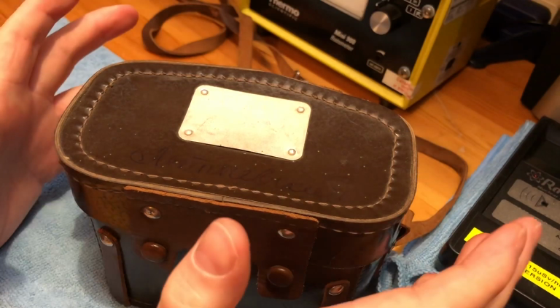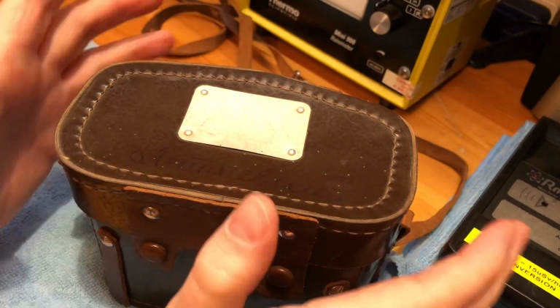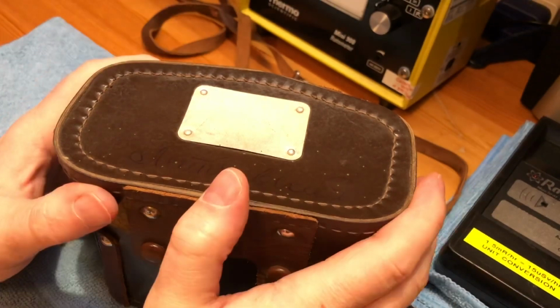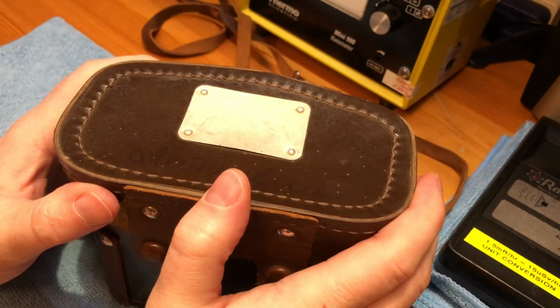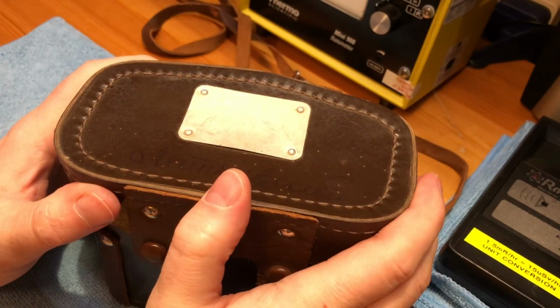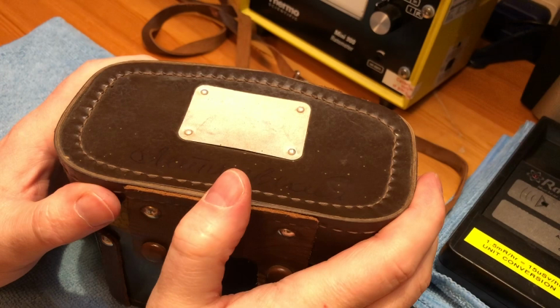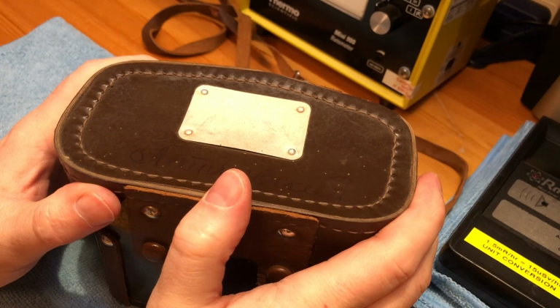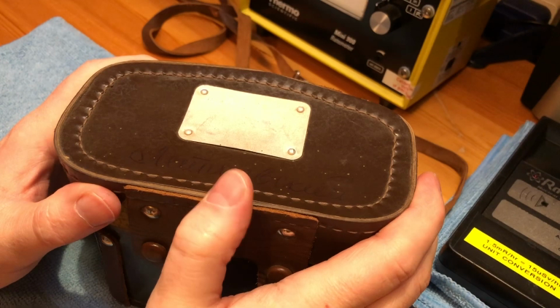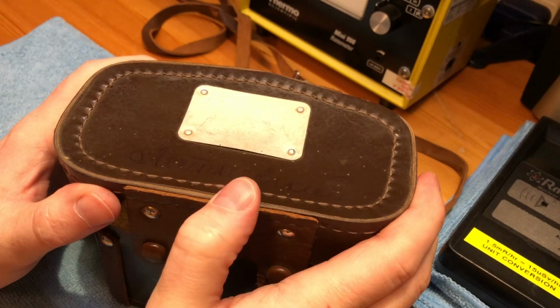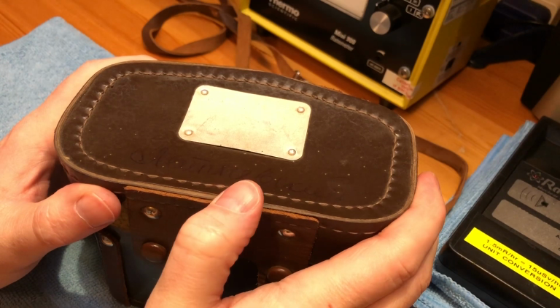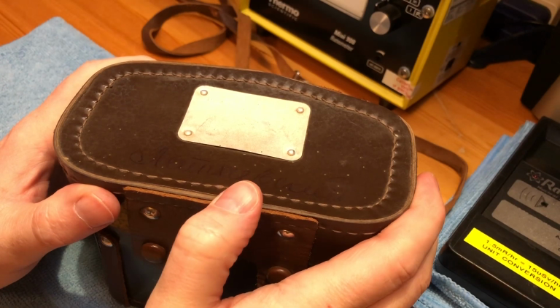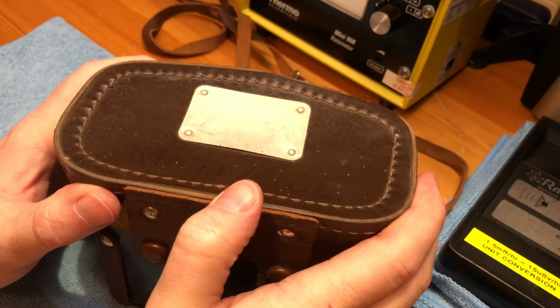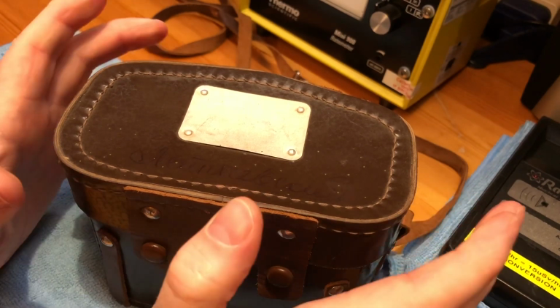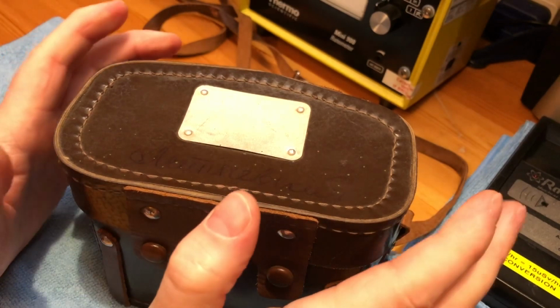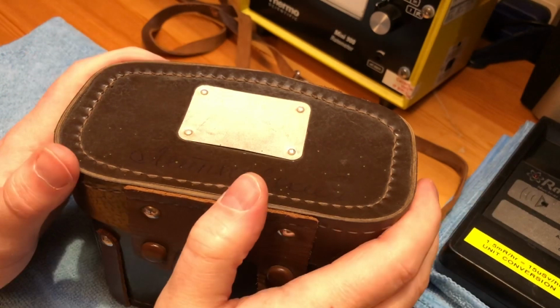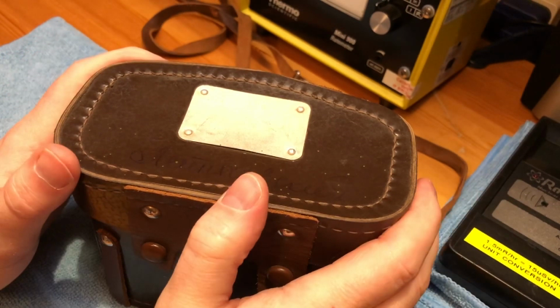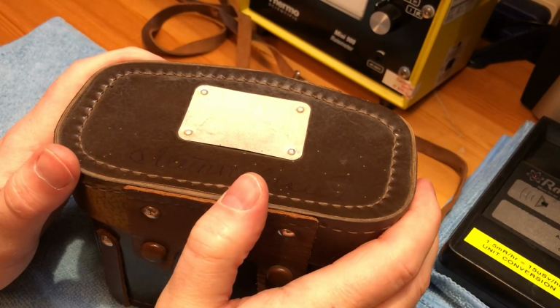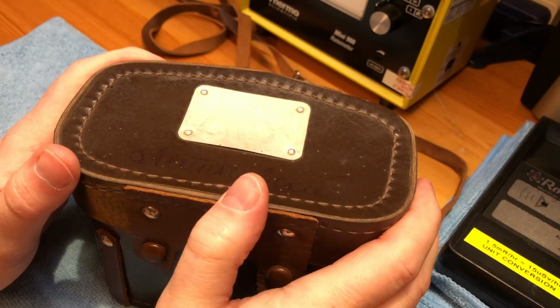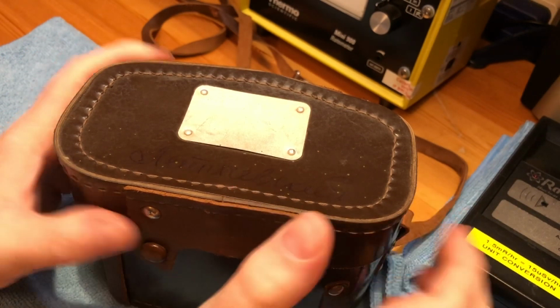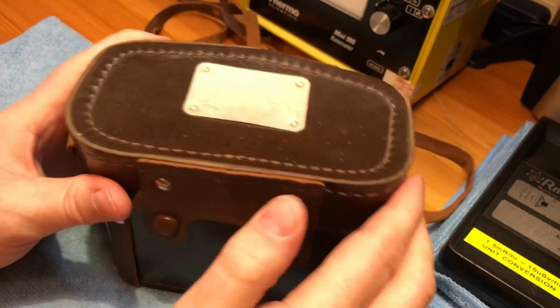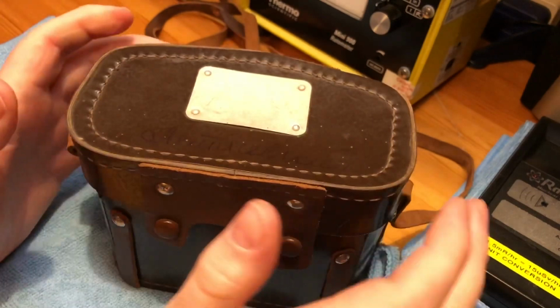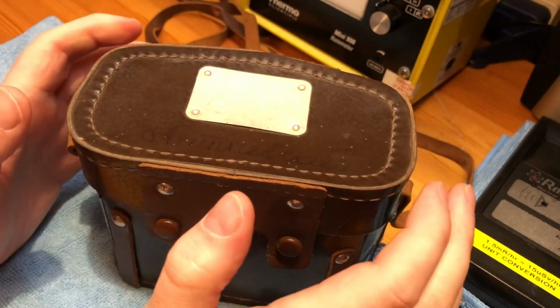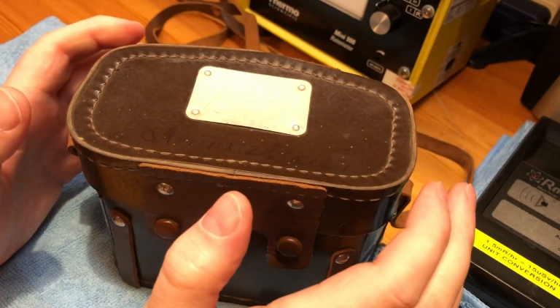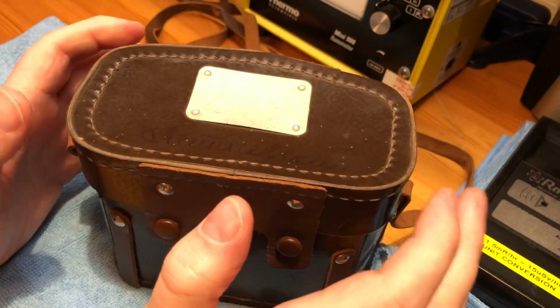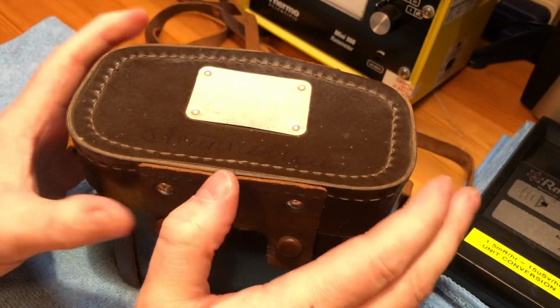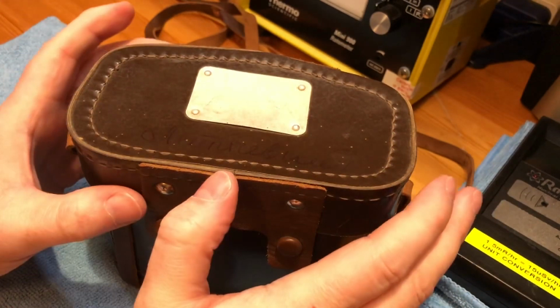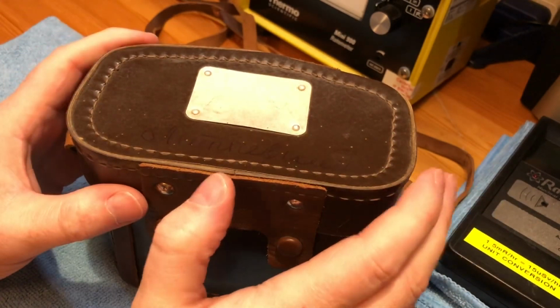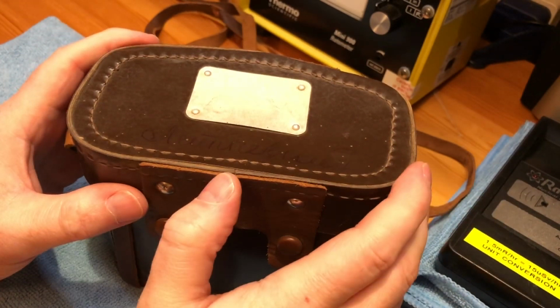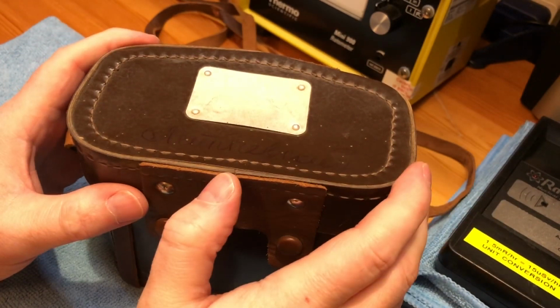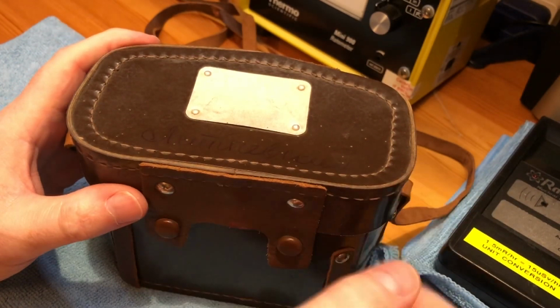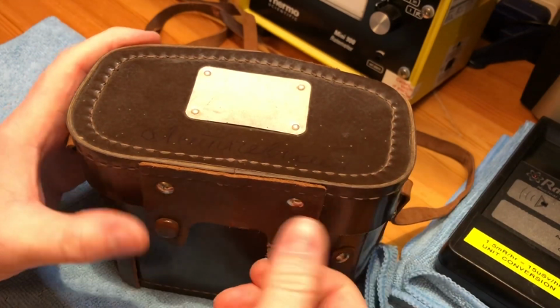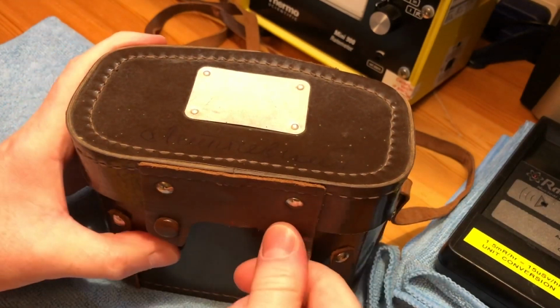Today we're going to look at the Soviet DP-63A. It was a high-range survey meter that was in production from the early 1960s right through until the mid-1970s.